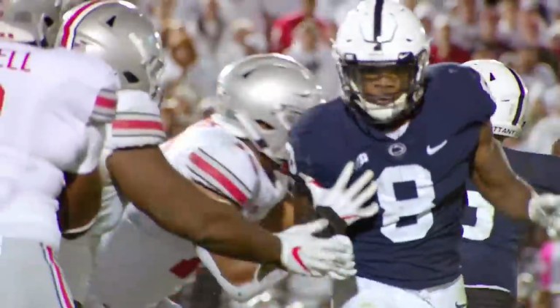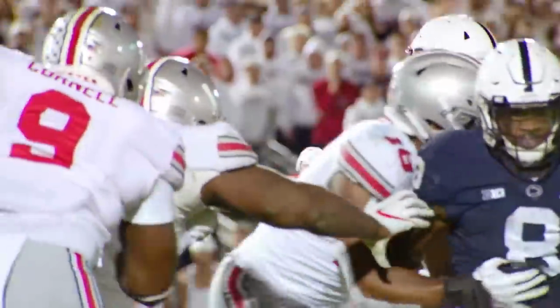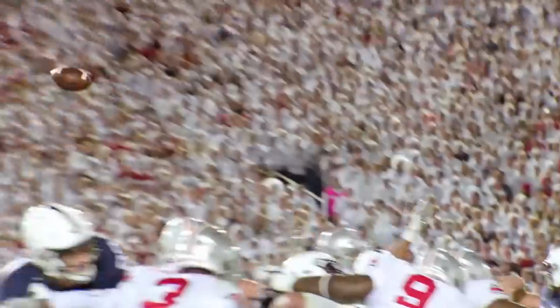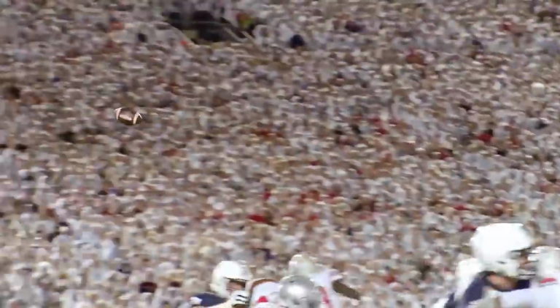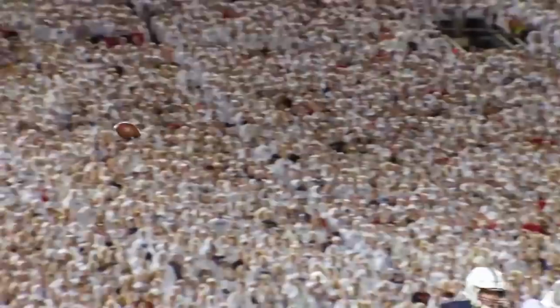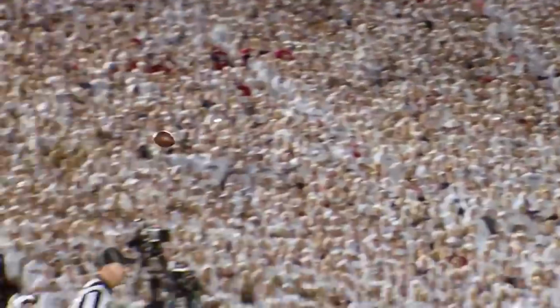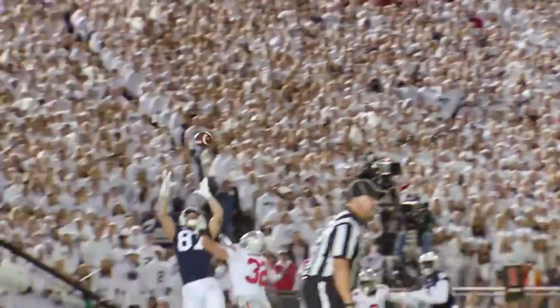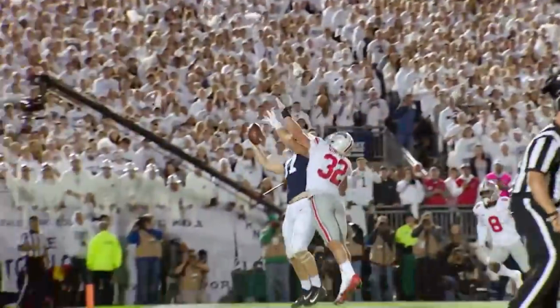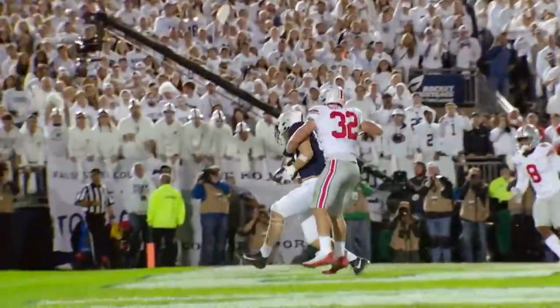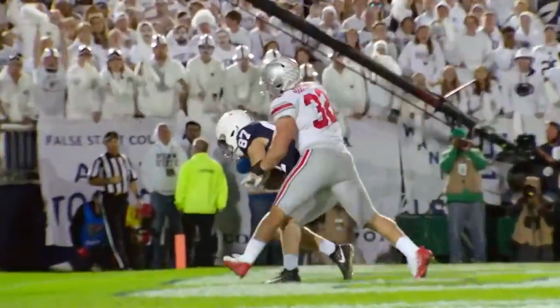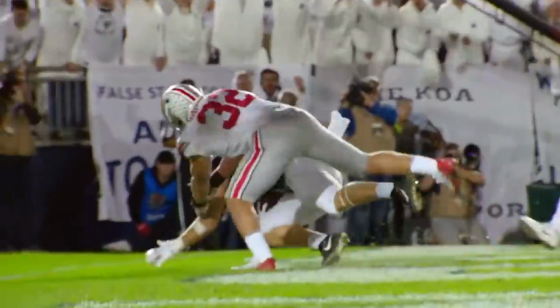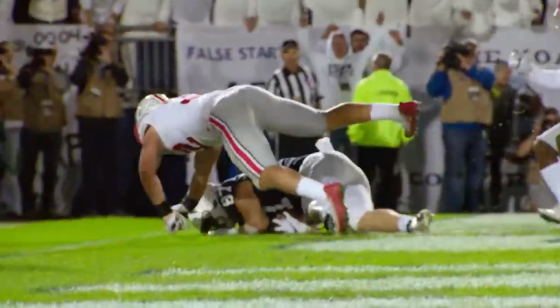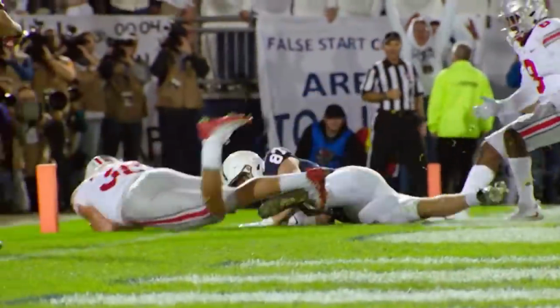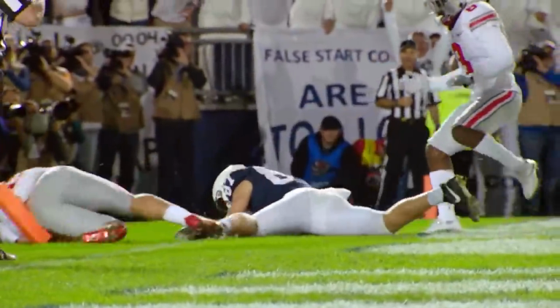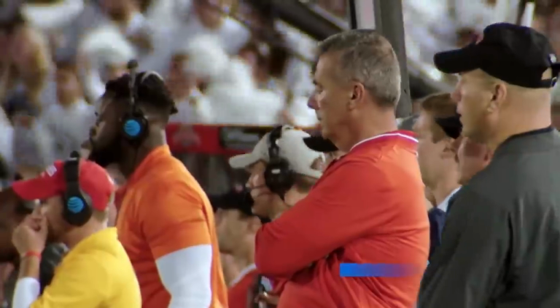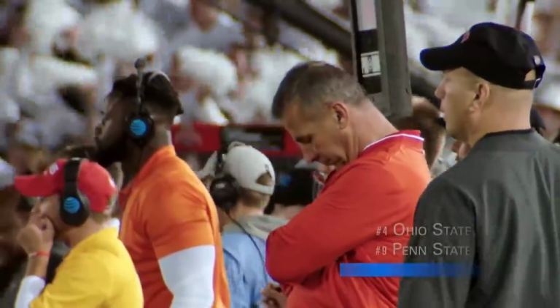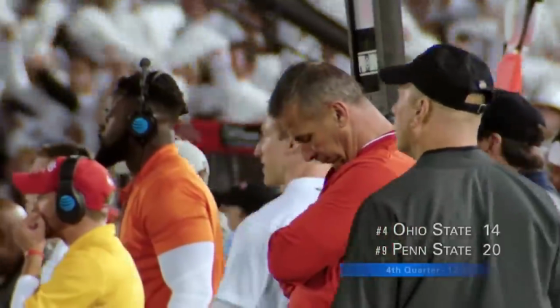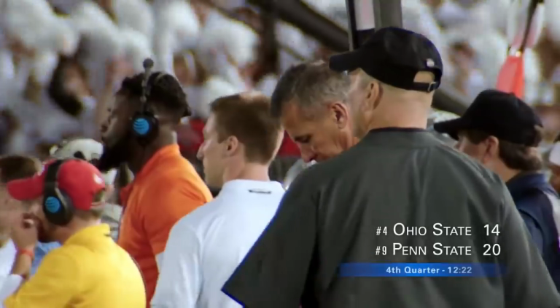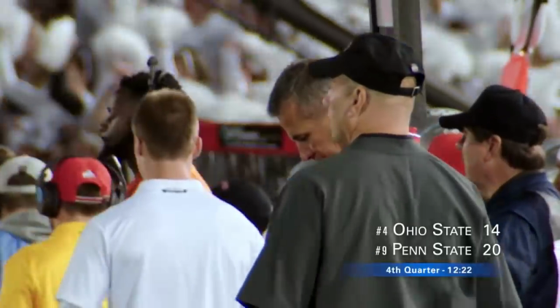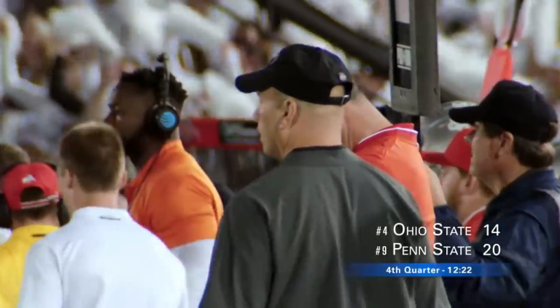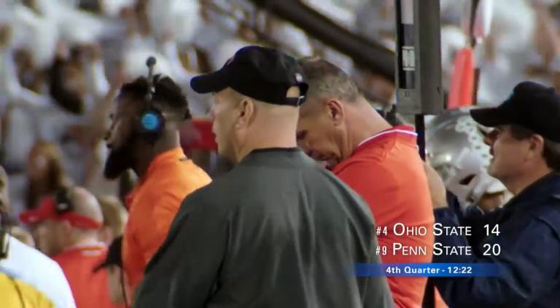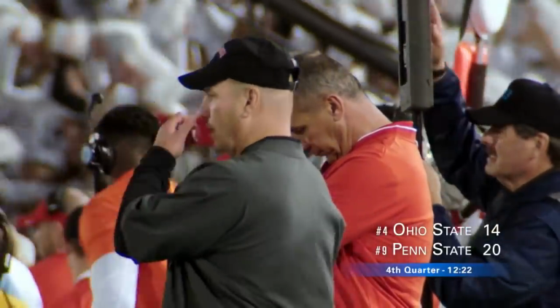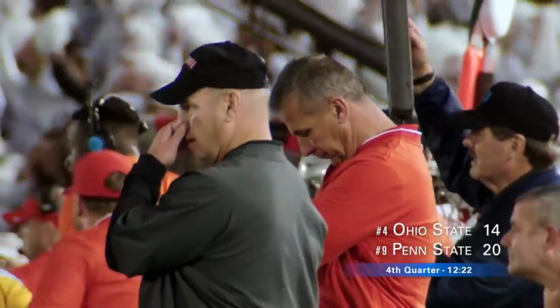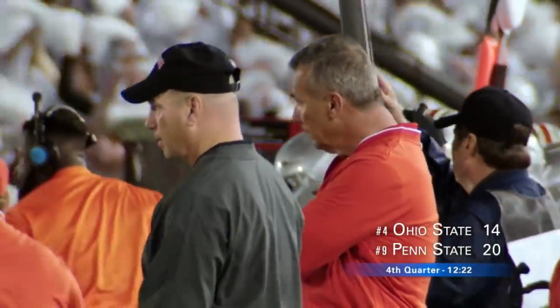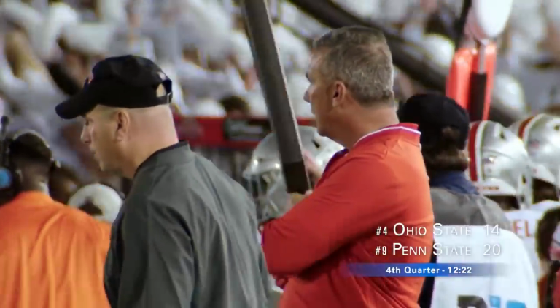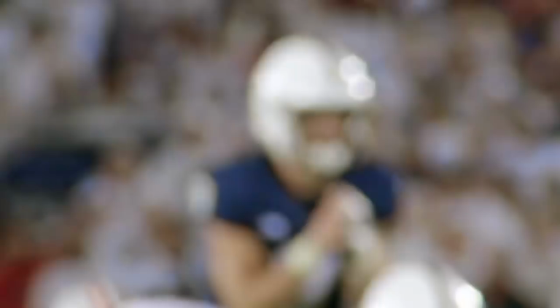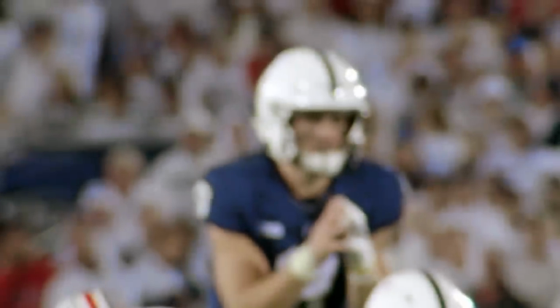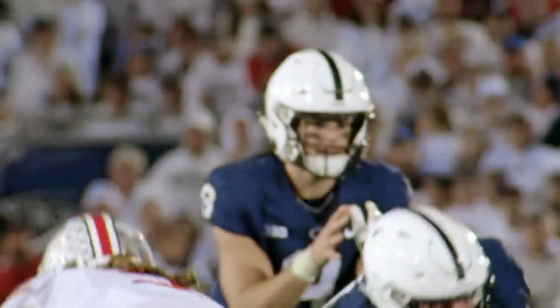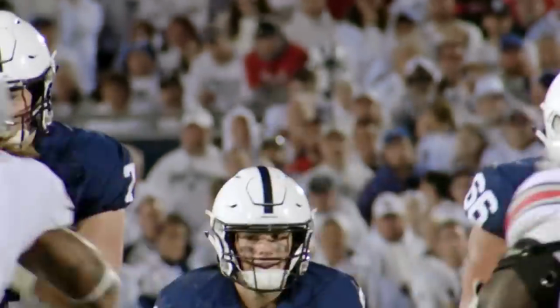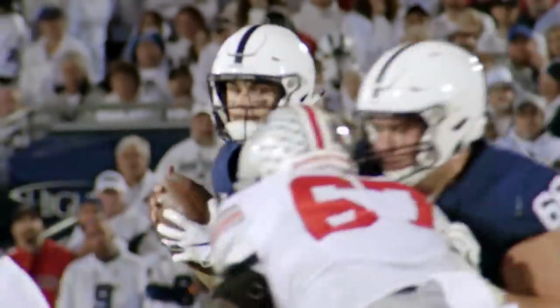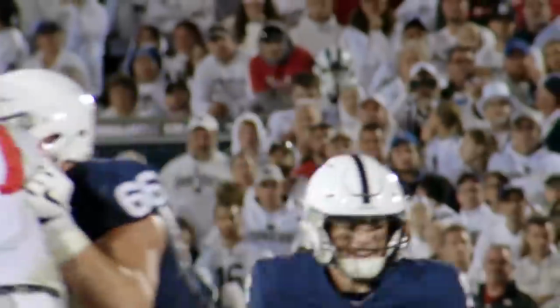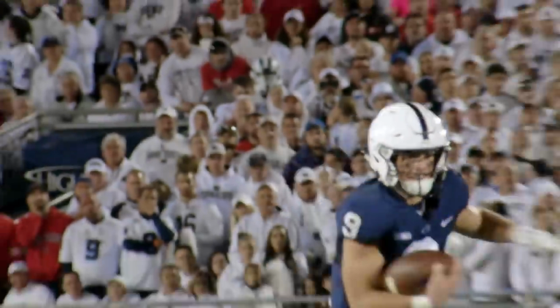McSorley takes it, McSorley back, he throws in the end zone — Touchdown! That's straight, that's fireball! And in Trace we trust! The Nittany Lions take the lead! Every time you need something, number nine produces it.